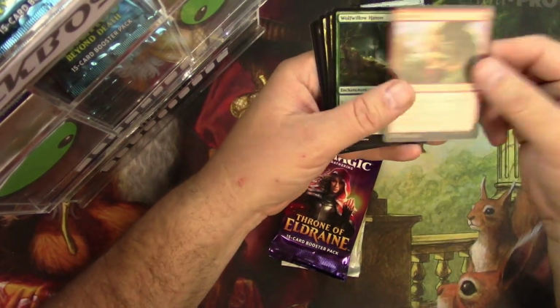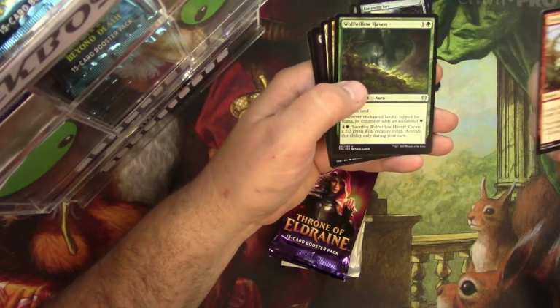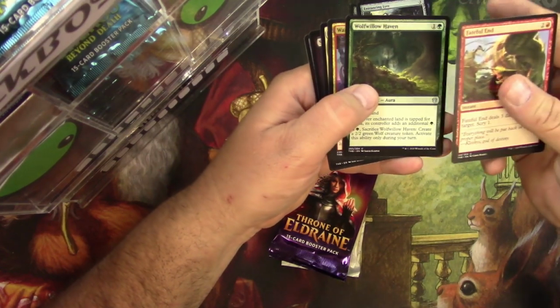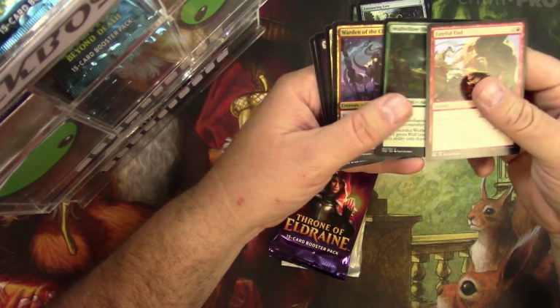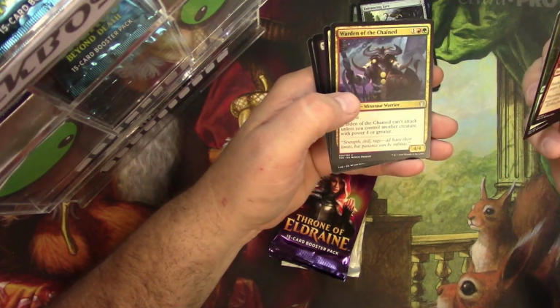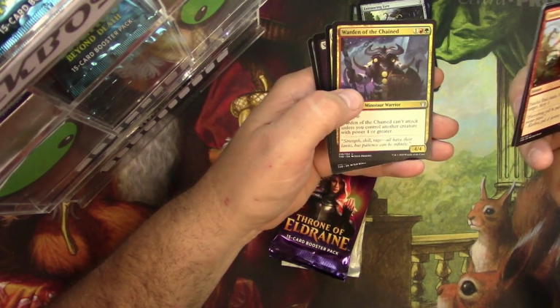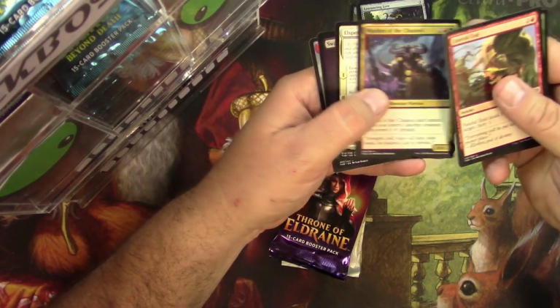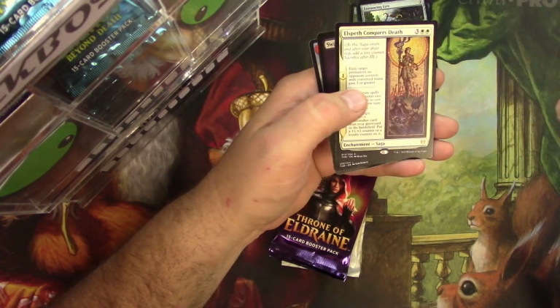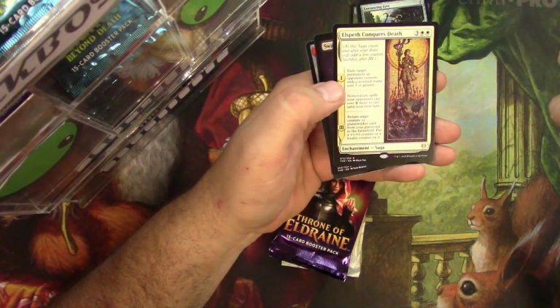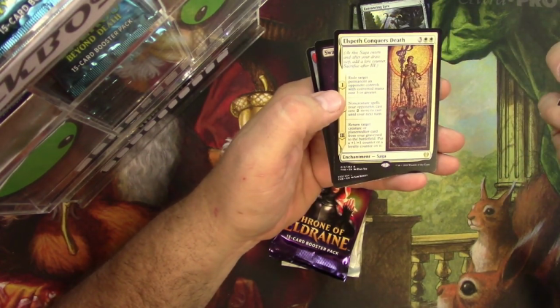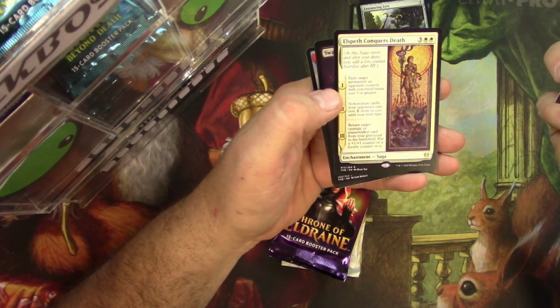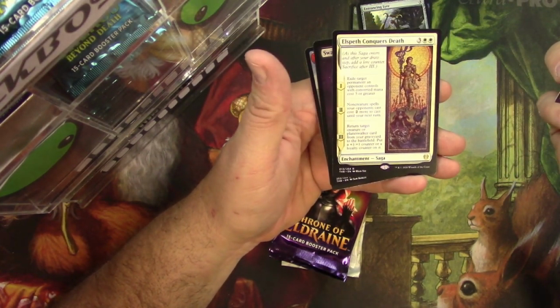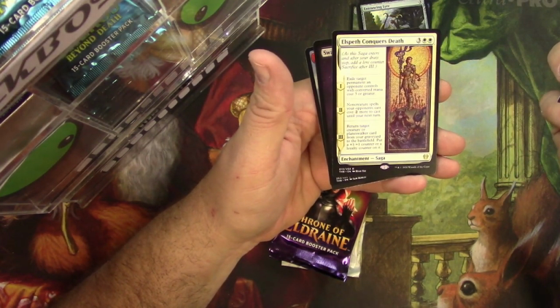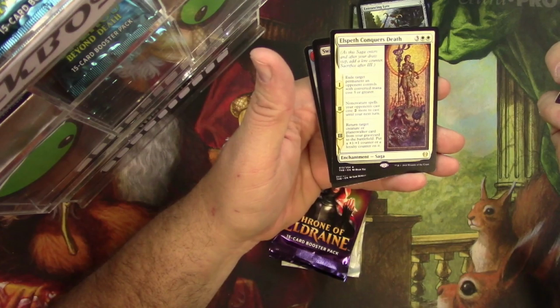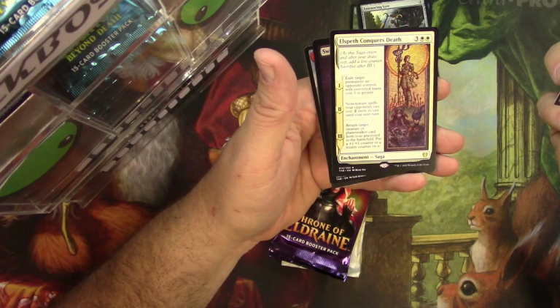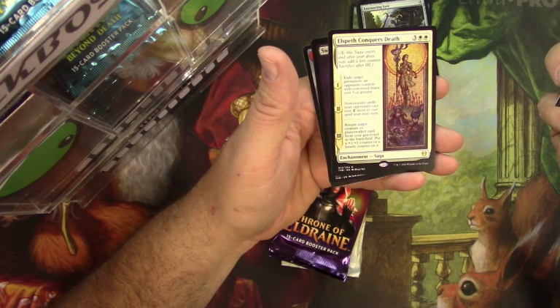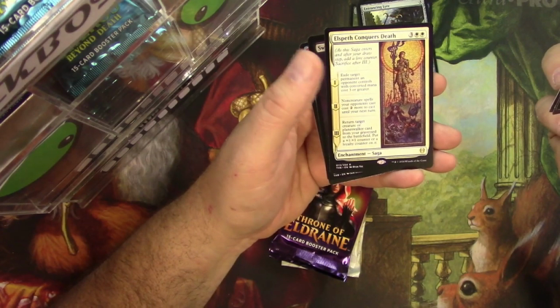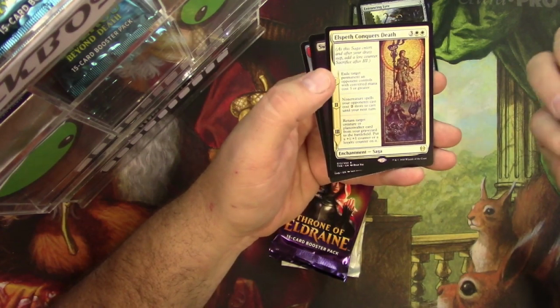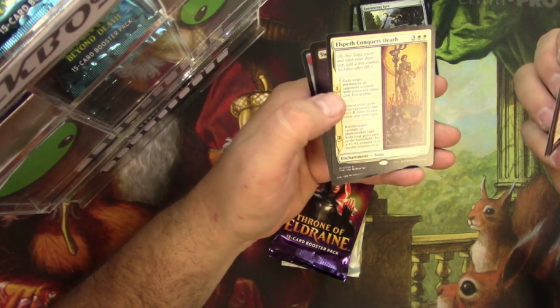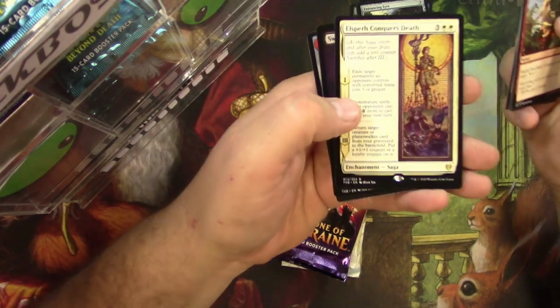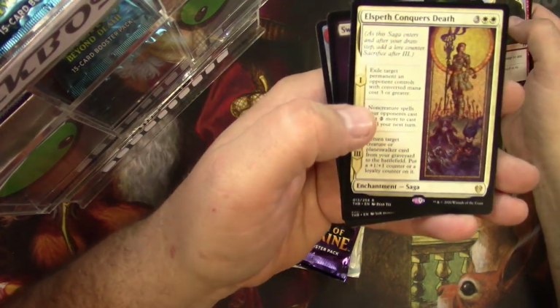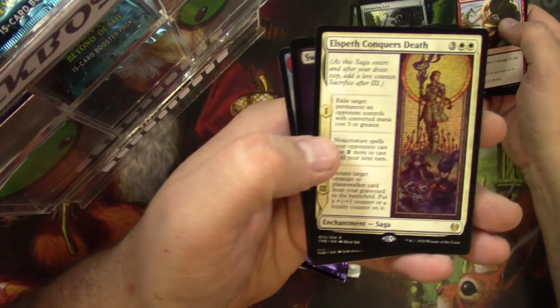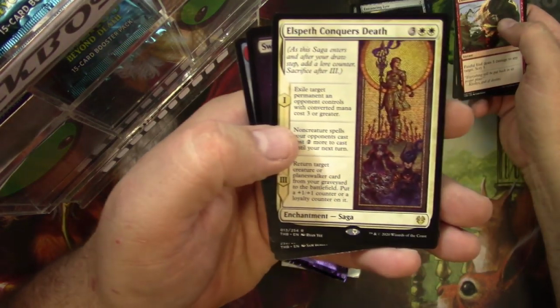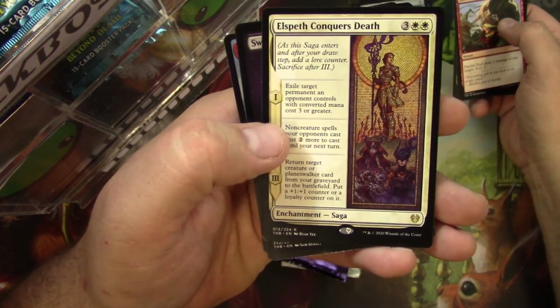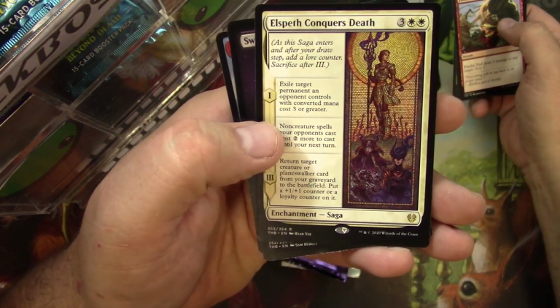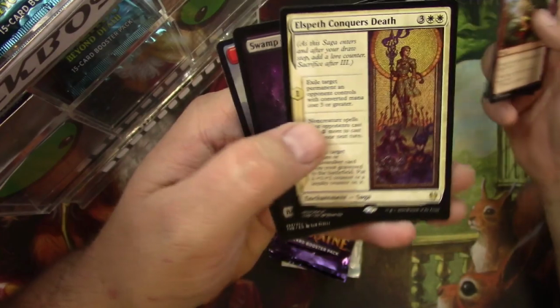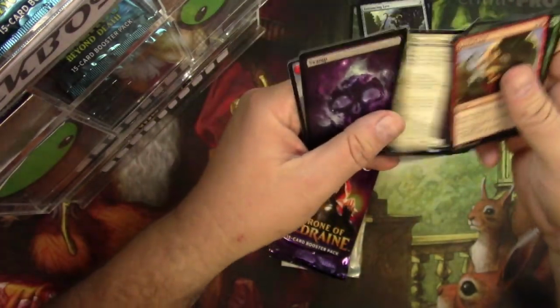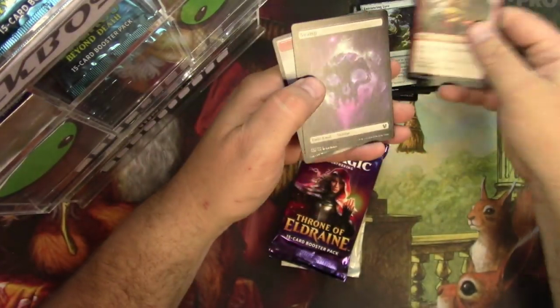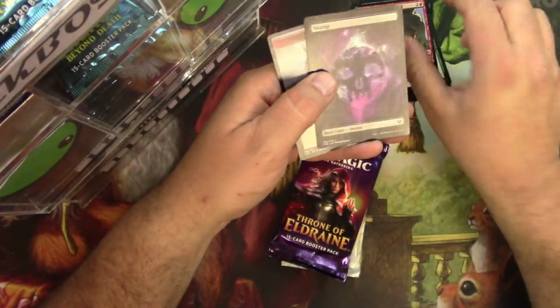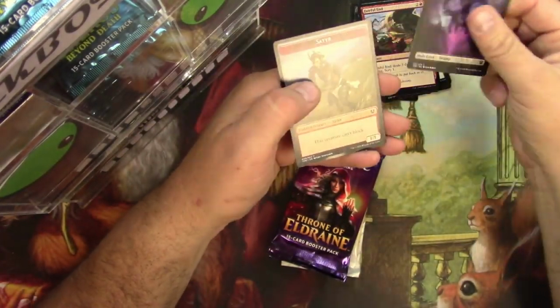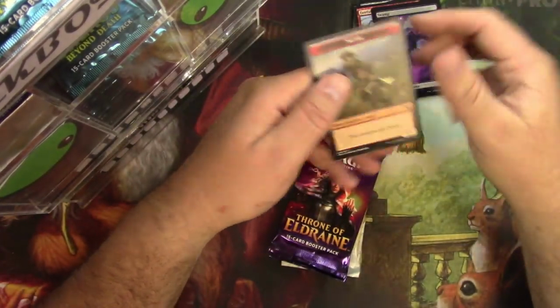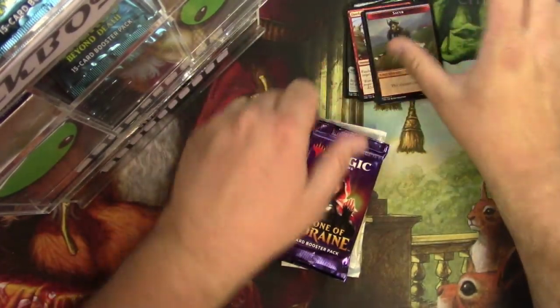Fateful End, Wolf of the Haven, Warden of the Chain, and Elspeth Conquers Death — a Saga. I like sagas, and look at the art. That mosaic art is really cool. And a satyr.